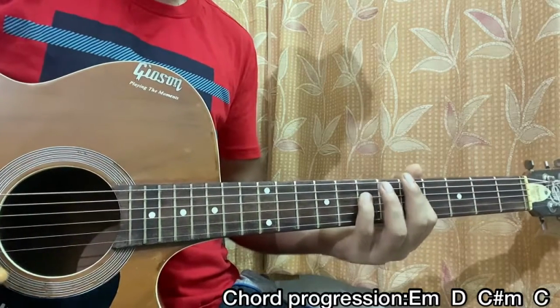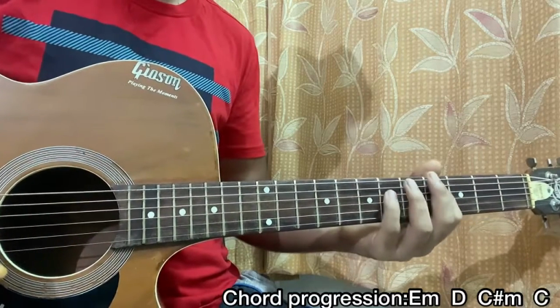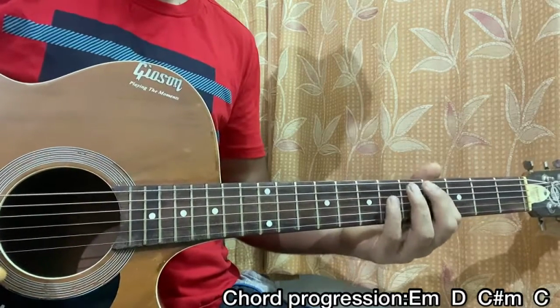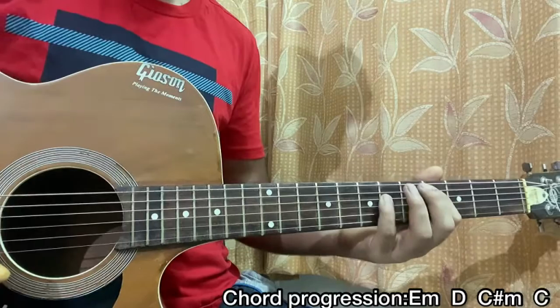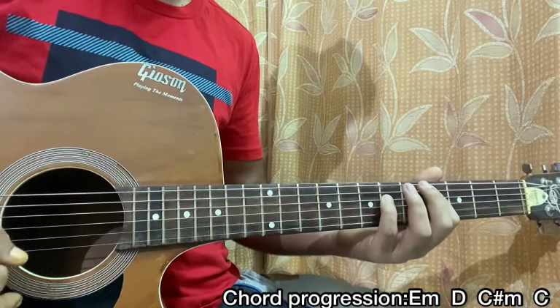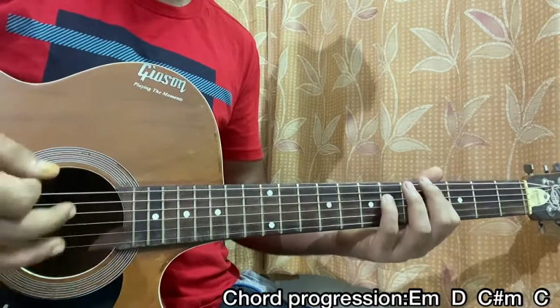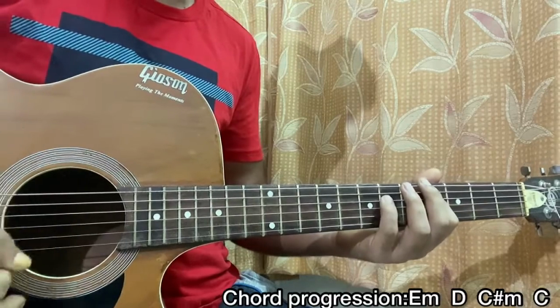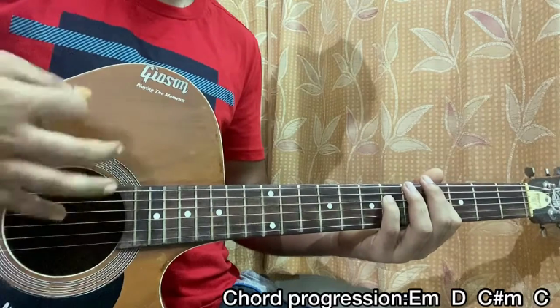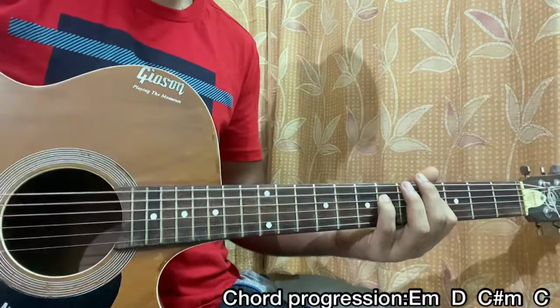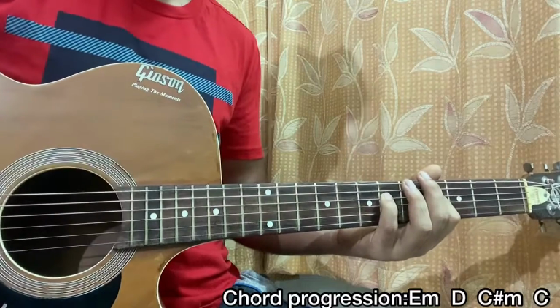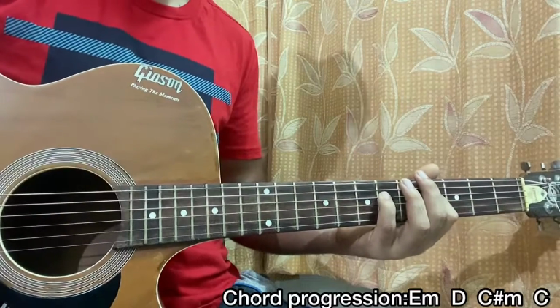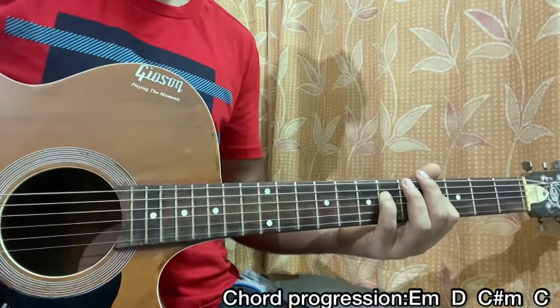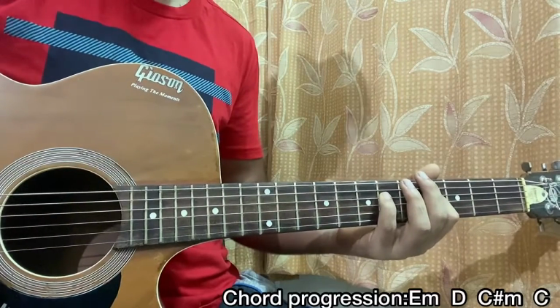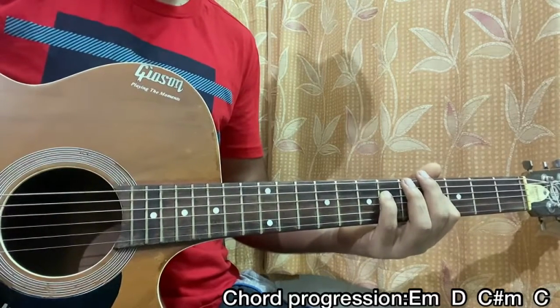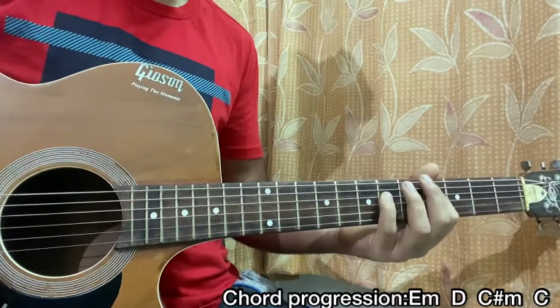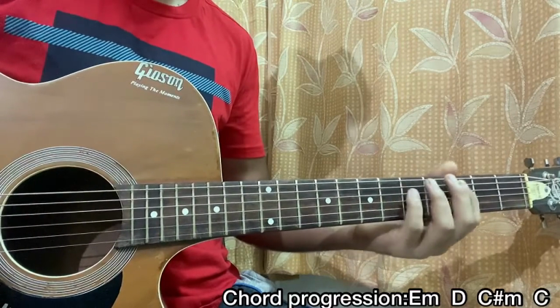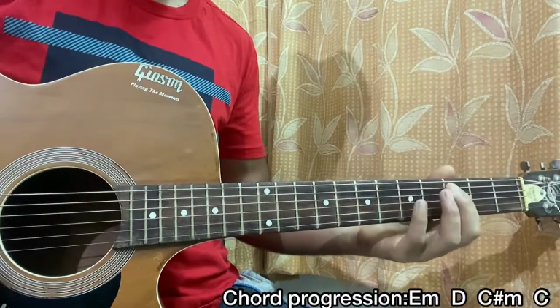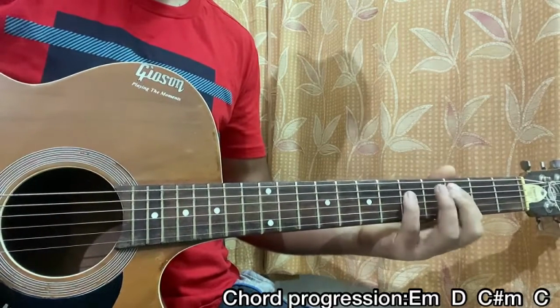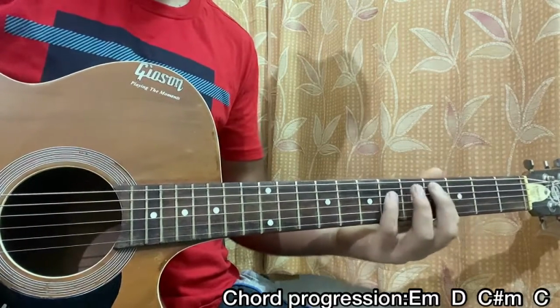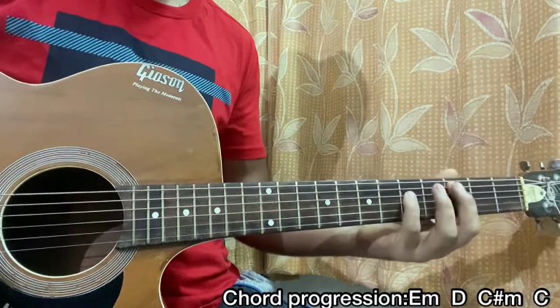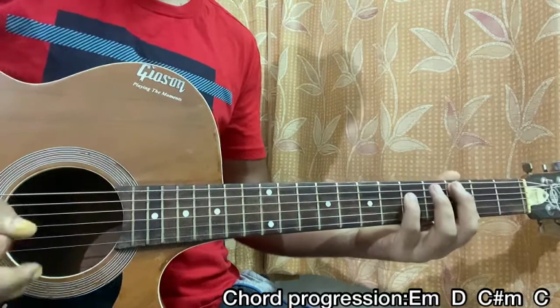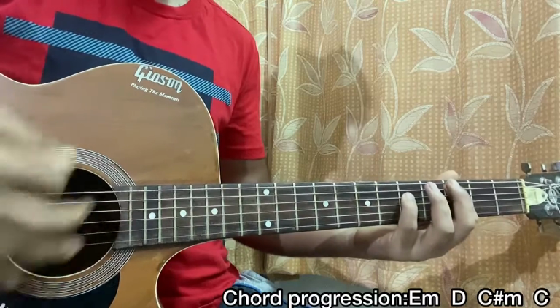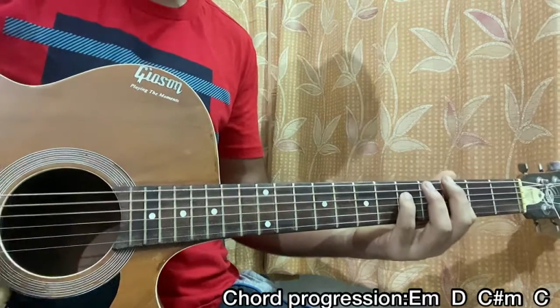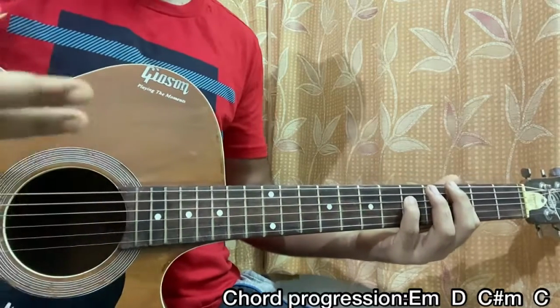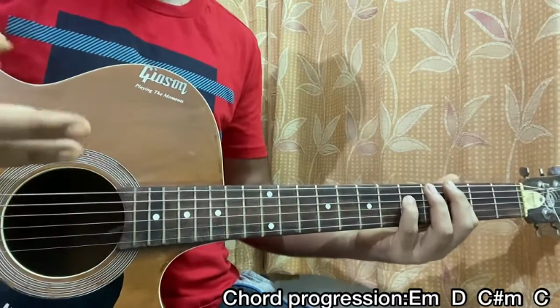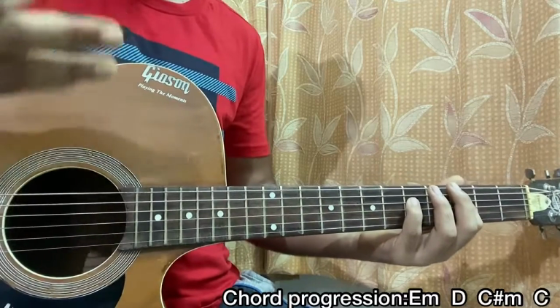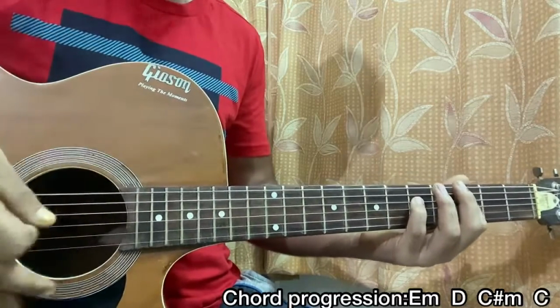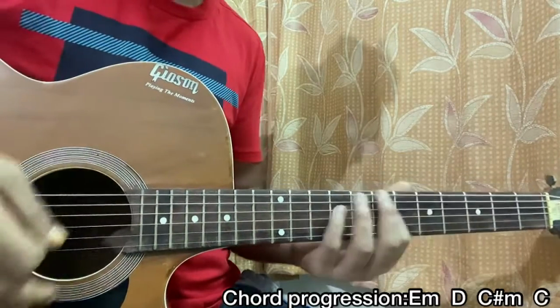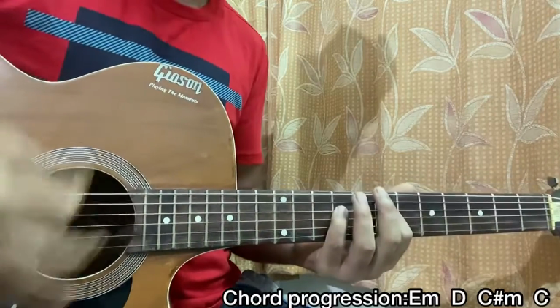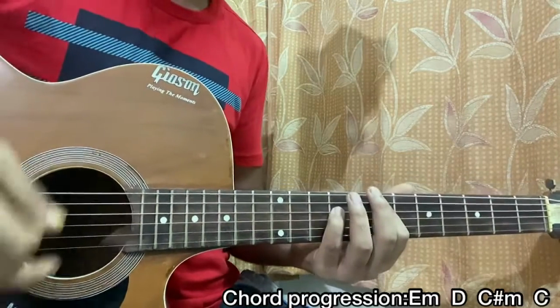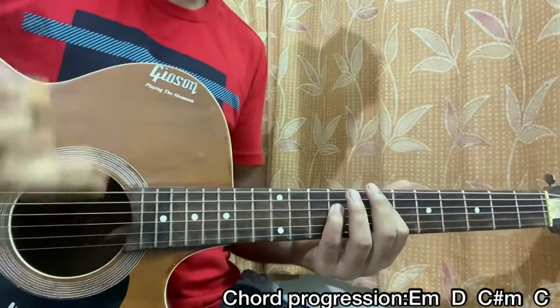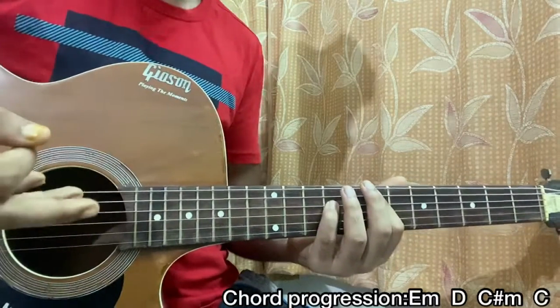Now come to four on the A, six on the D — that's a C sharp five. Then three on A, five on D, one fret down — it's a C. That's the riff of the song — just repeat throughout the whole song.